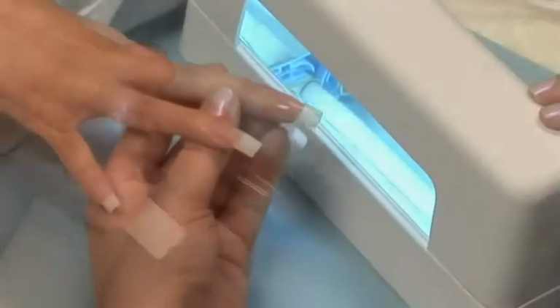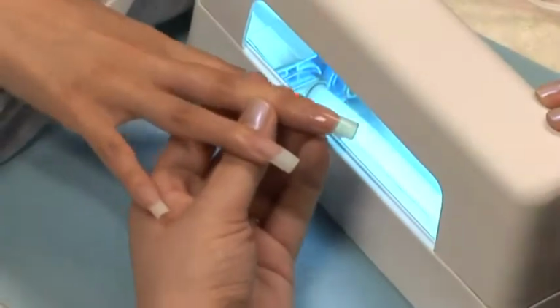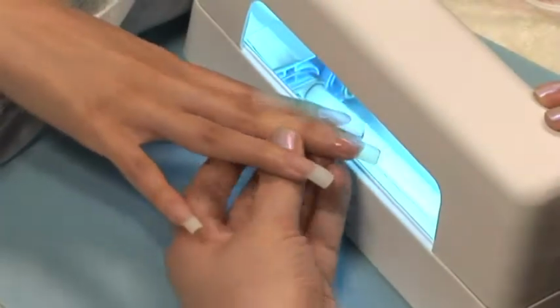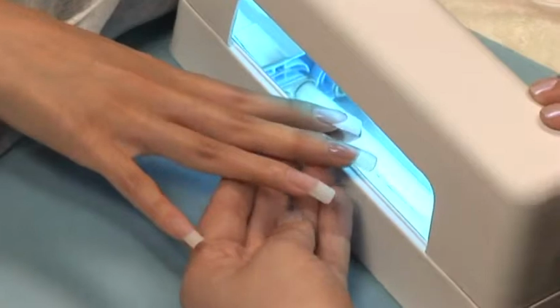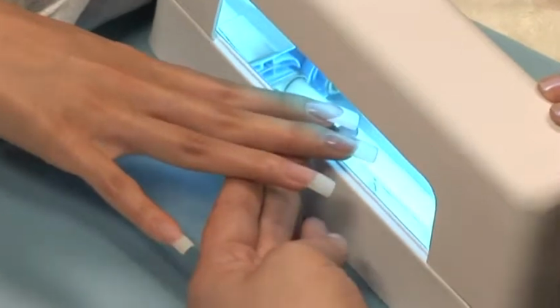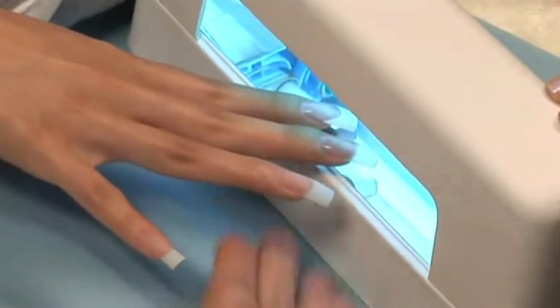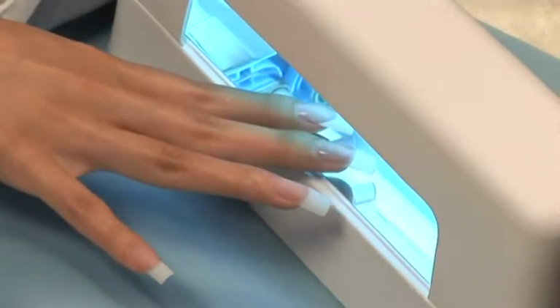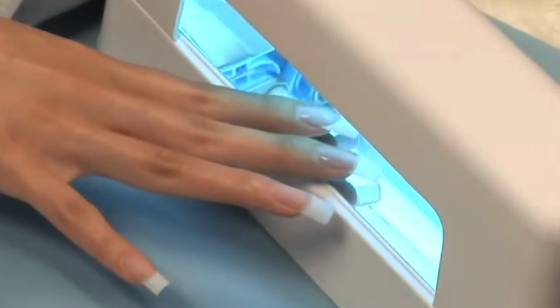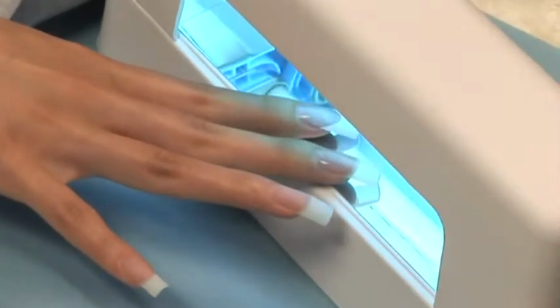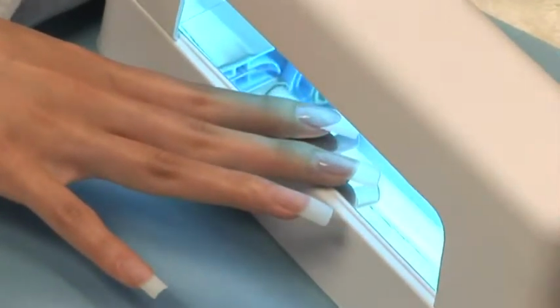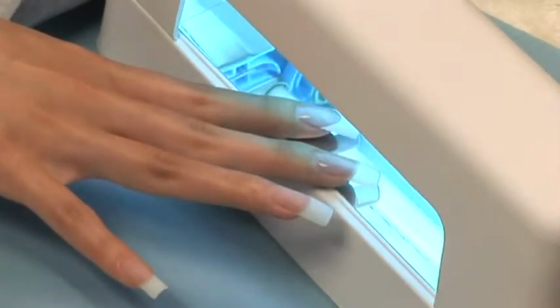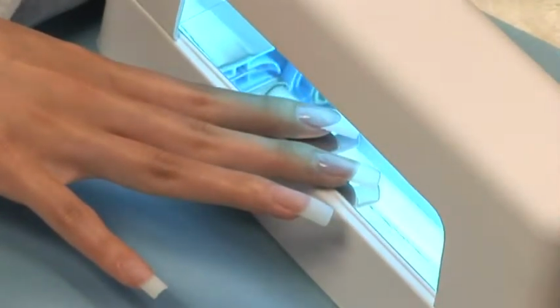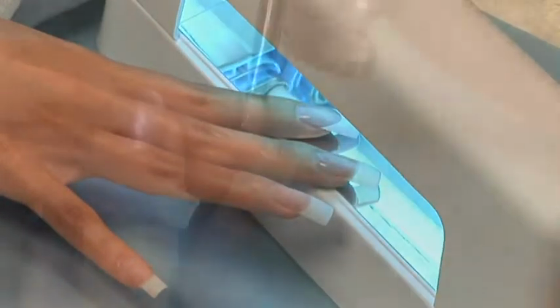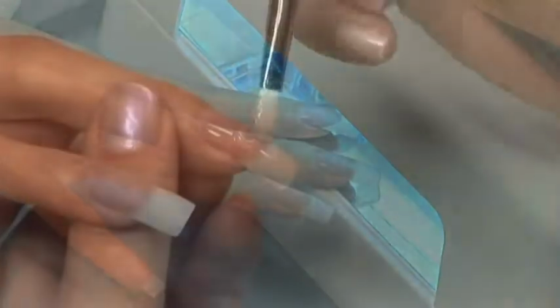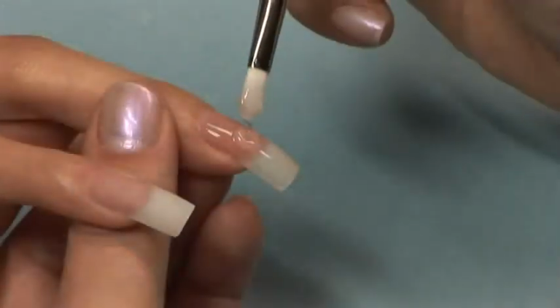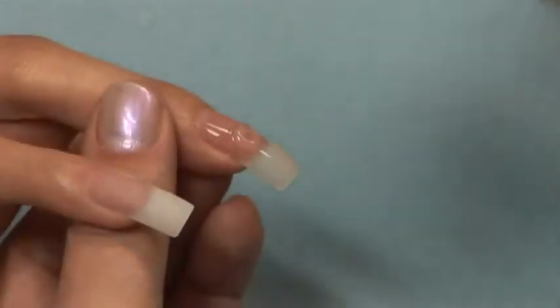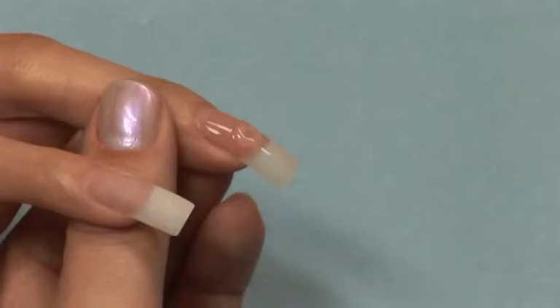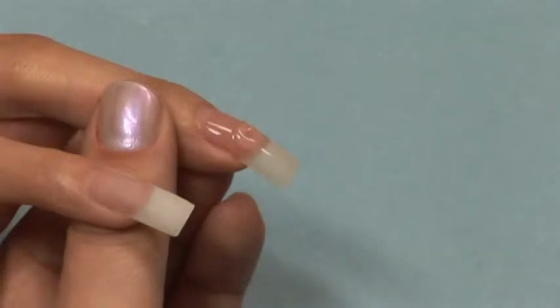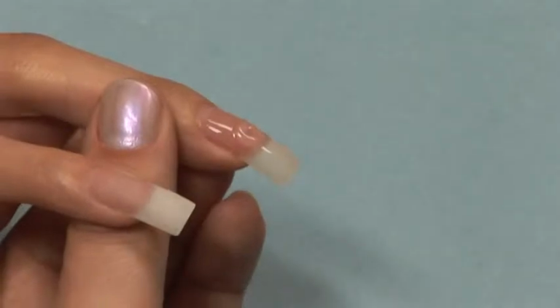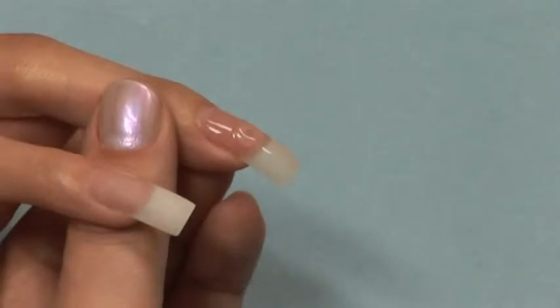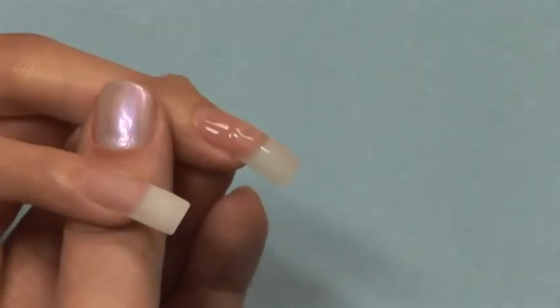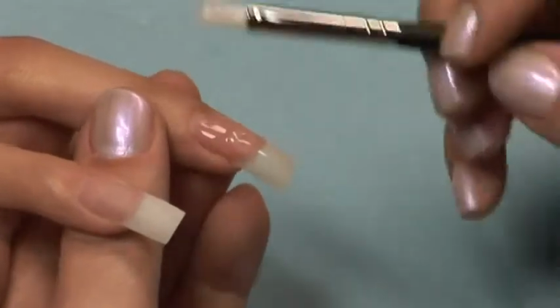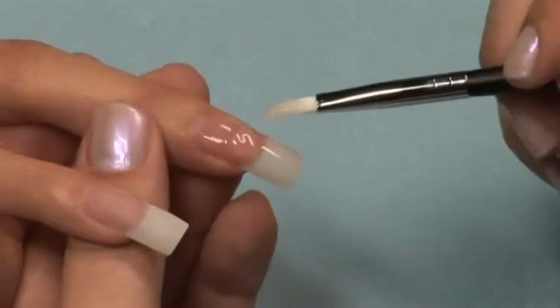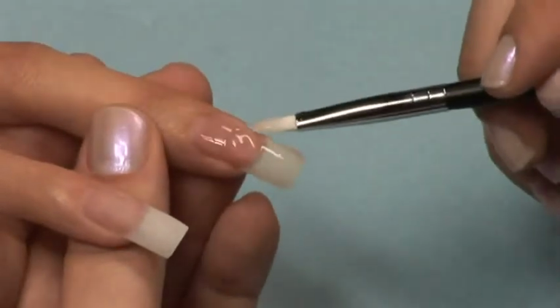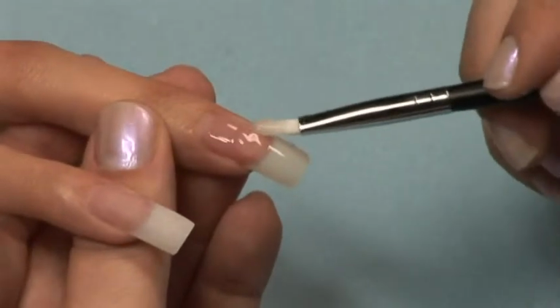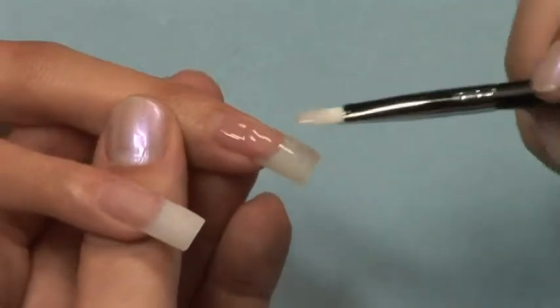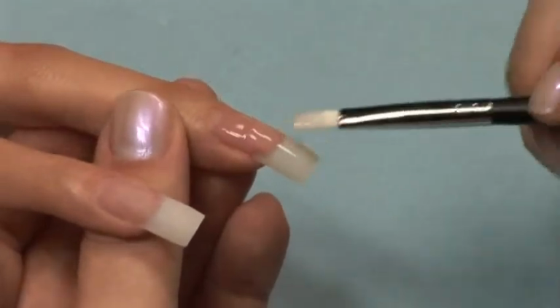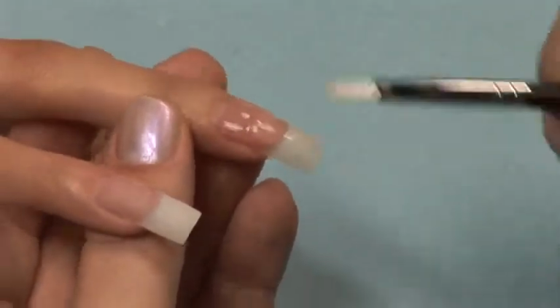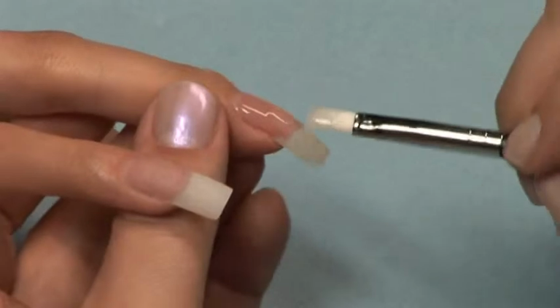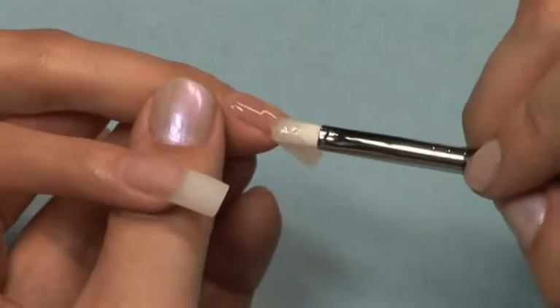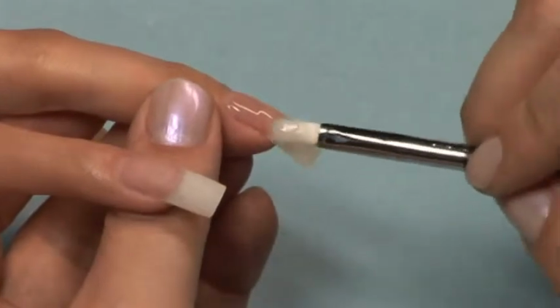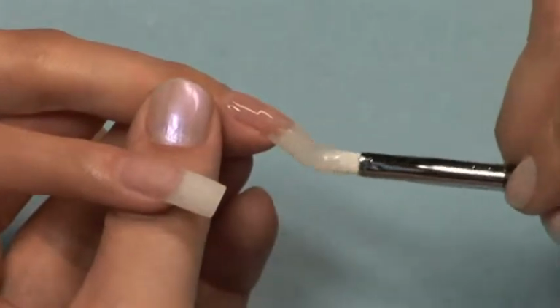Cure in a 9-watt UV light for 1 minute. Apply a small amount of gel to the arch location. This will prevent a flat looking nail and give the nail a nice arch.